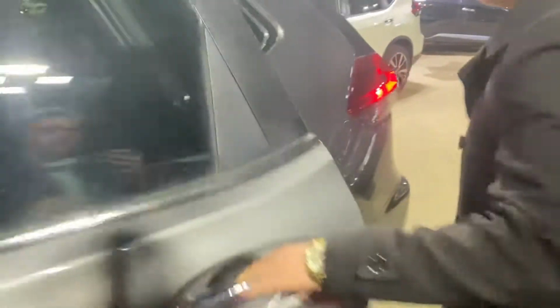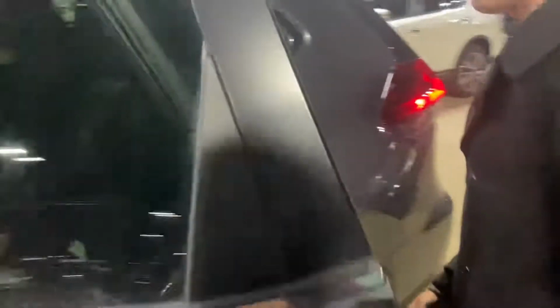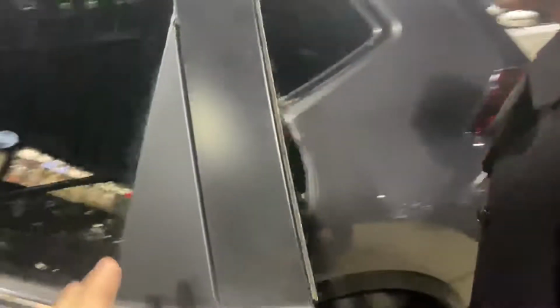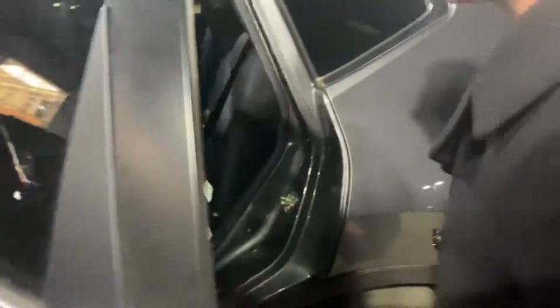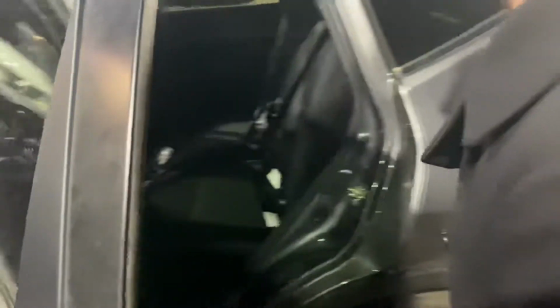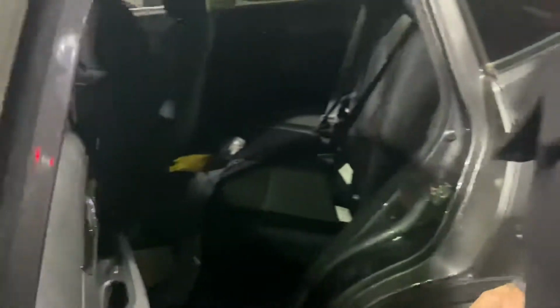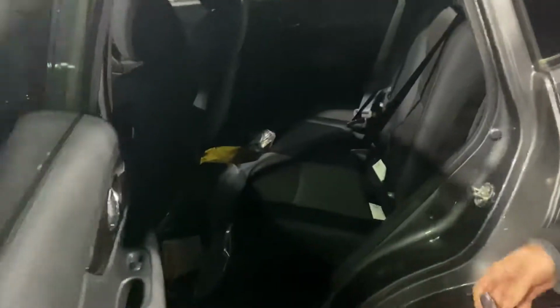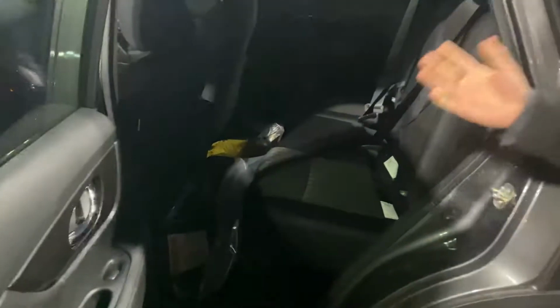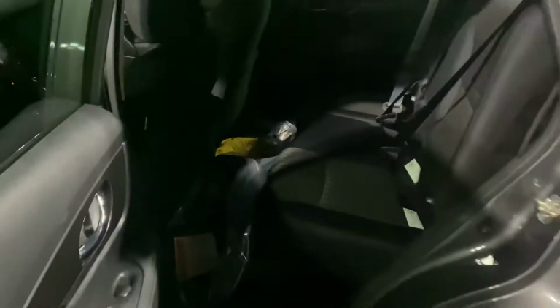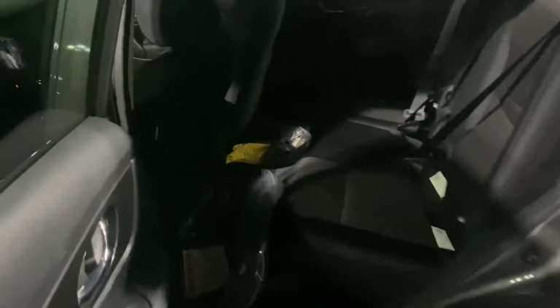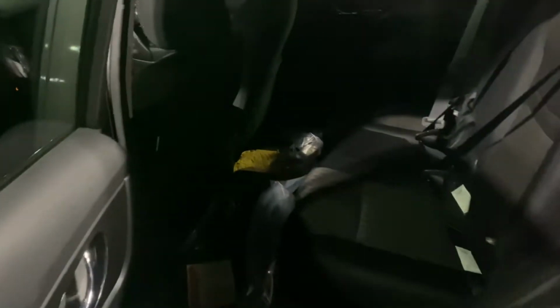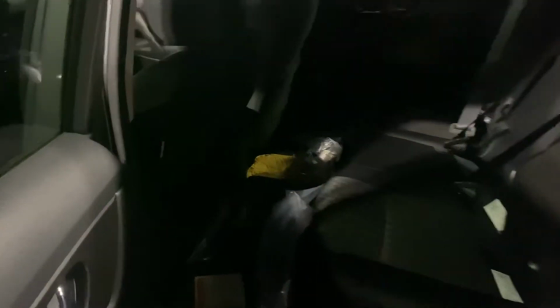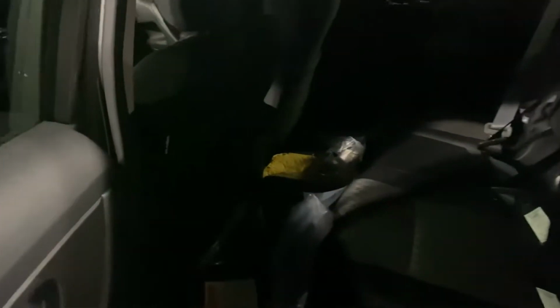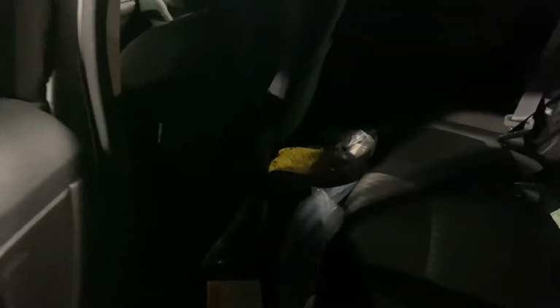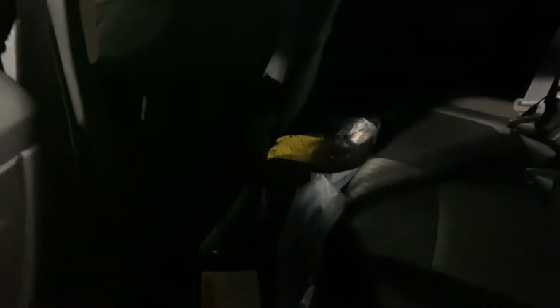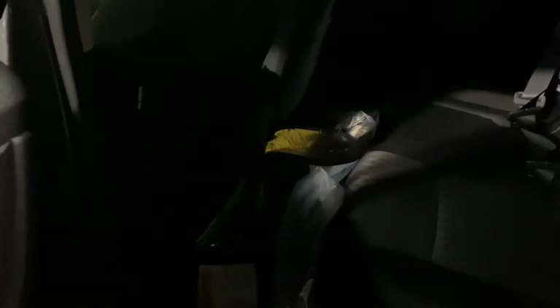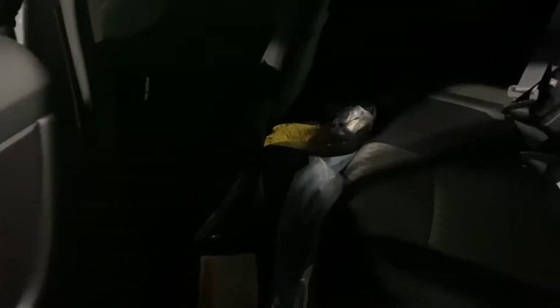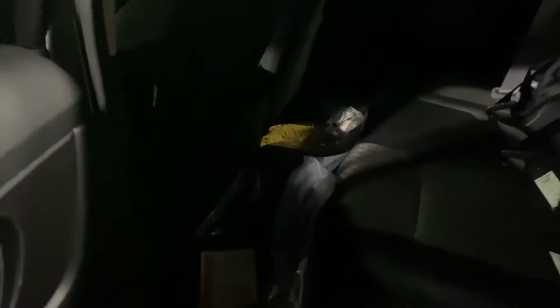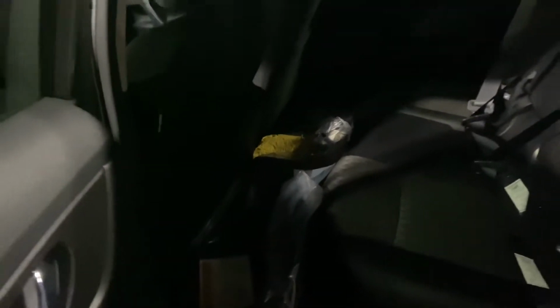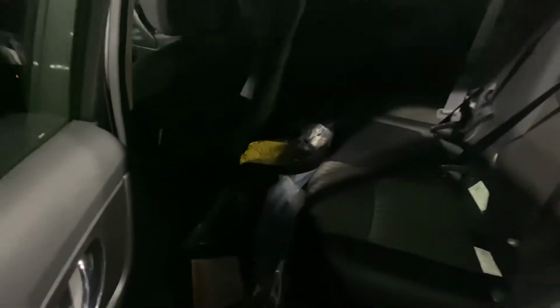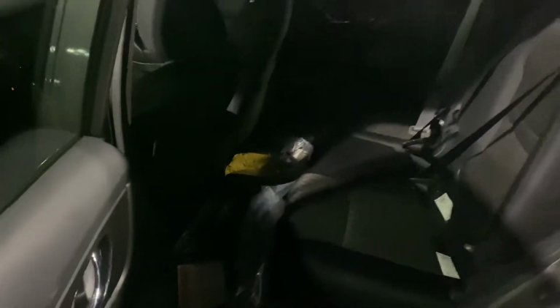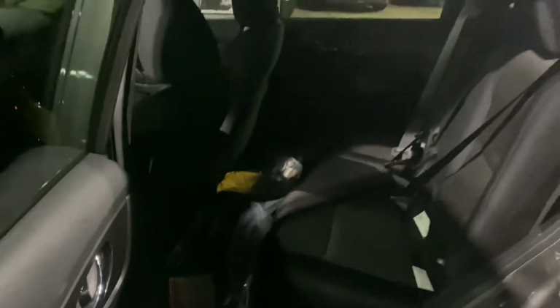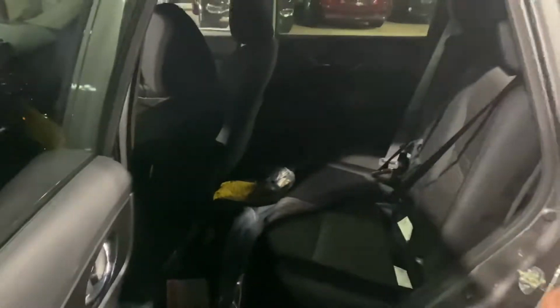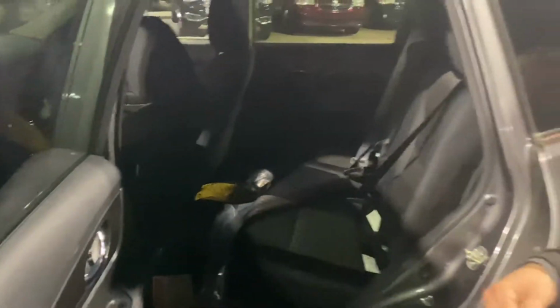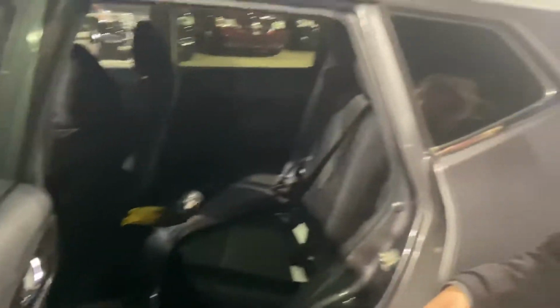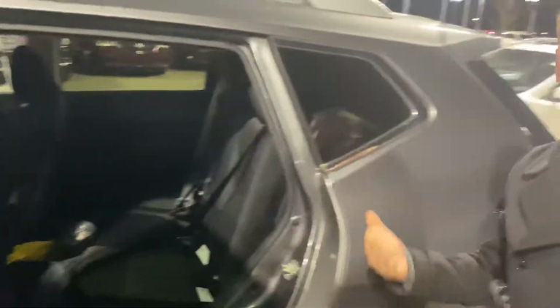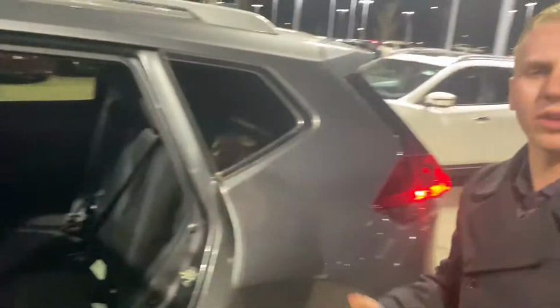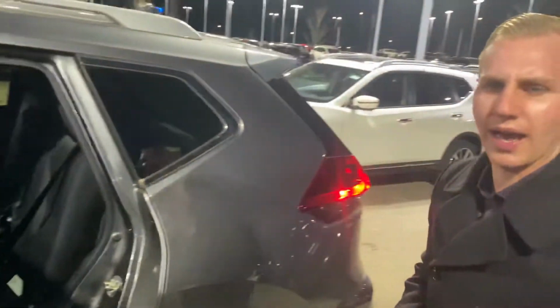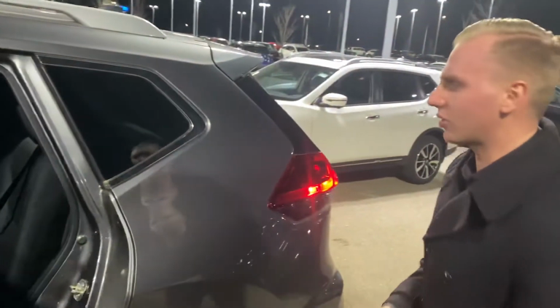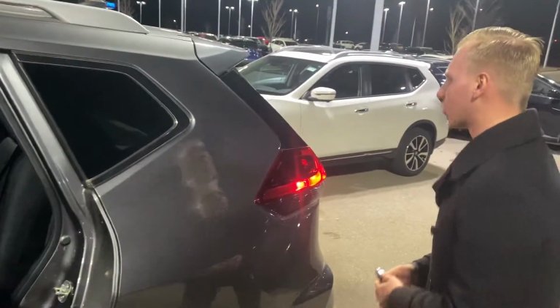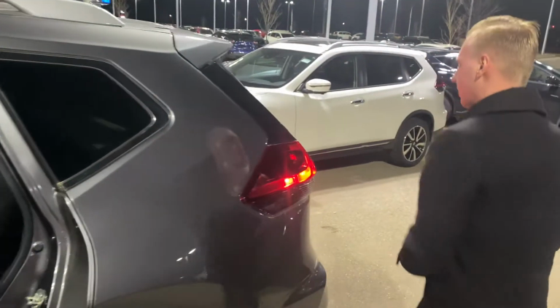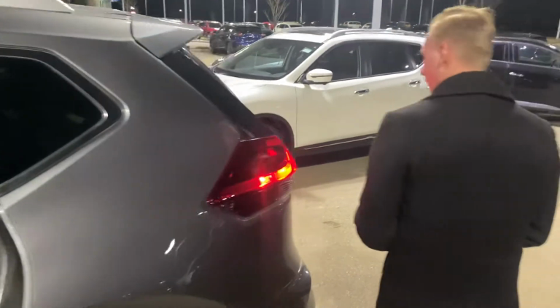Onto the back seat of this one, you will see you've got tons of space for any passengers riding with you. You can also fold down those seats for a little bit of added cargo room as well.